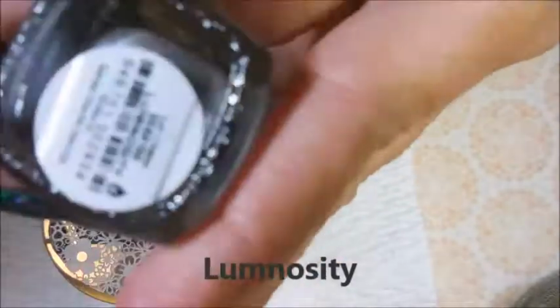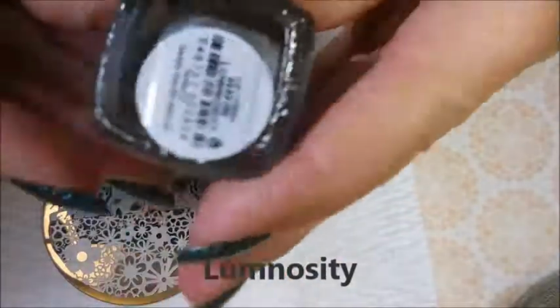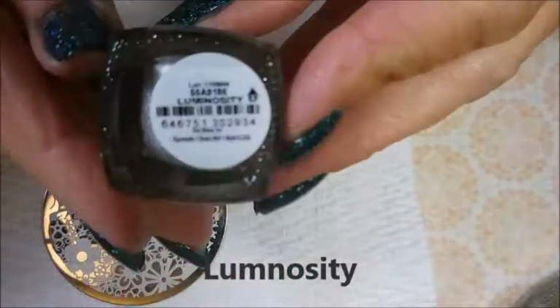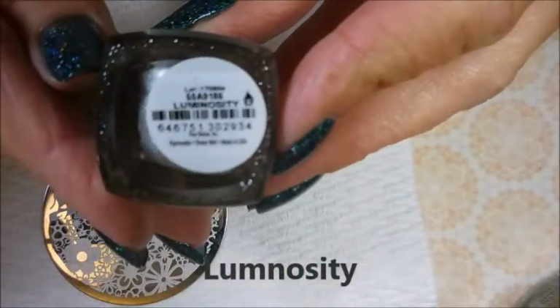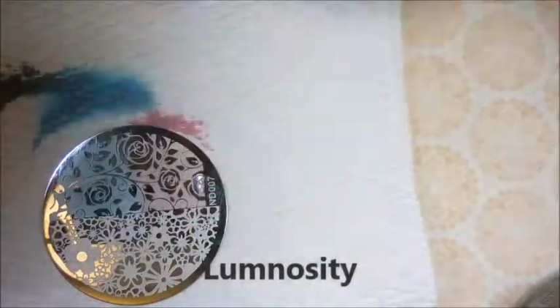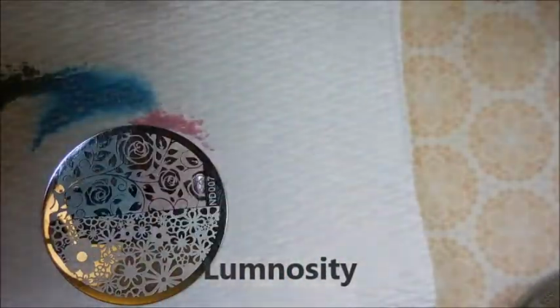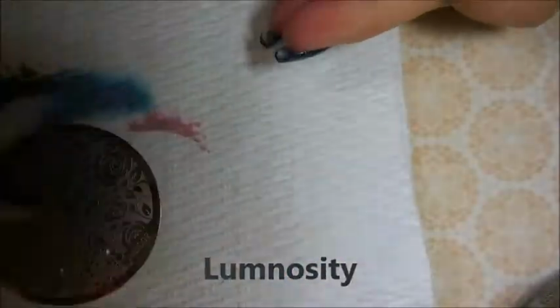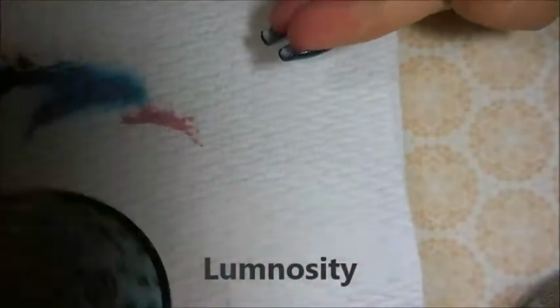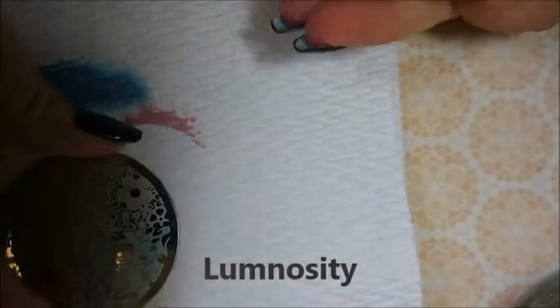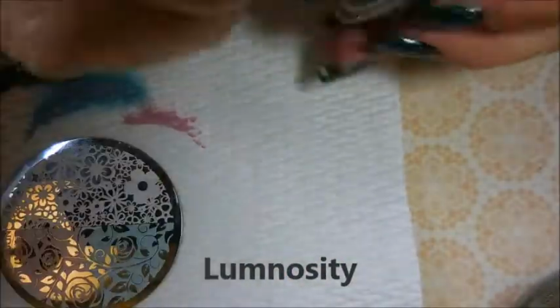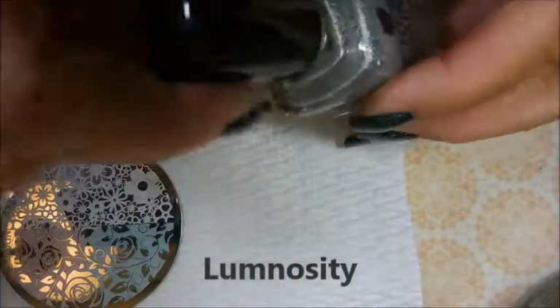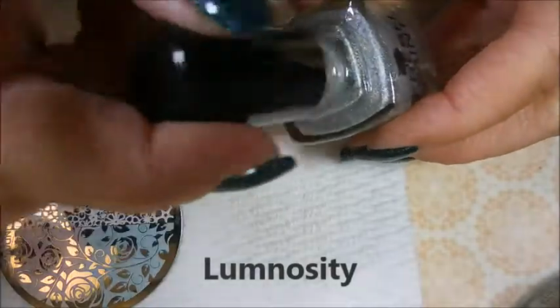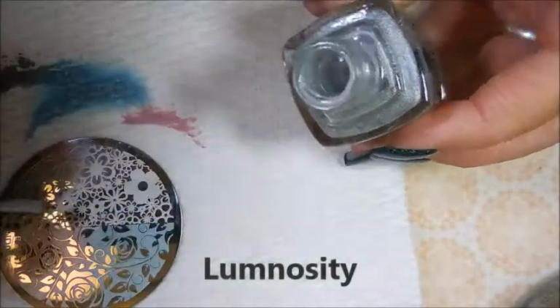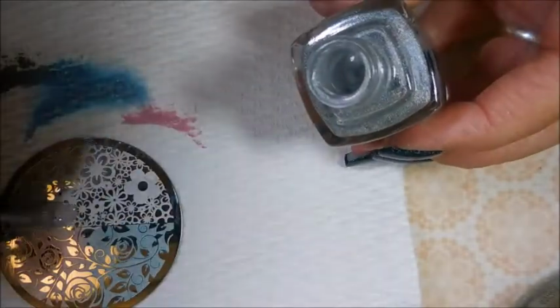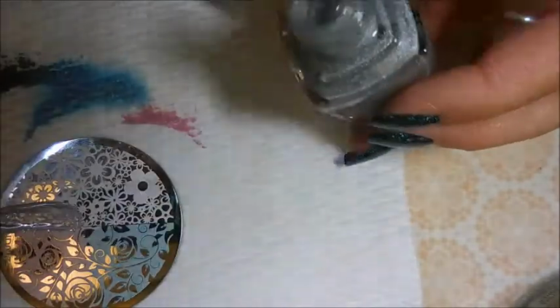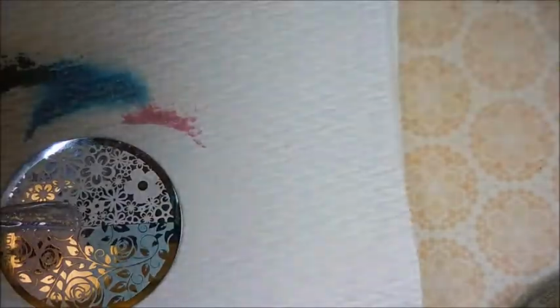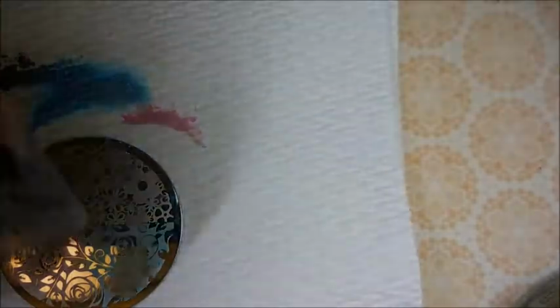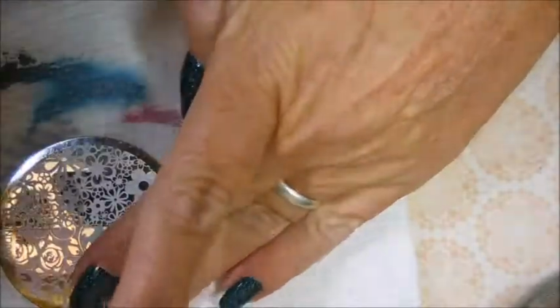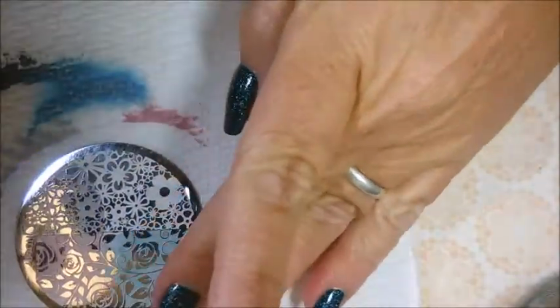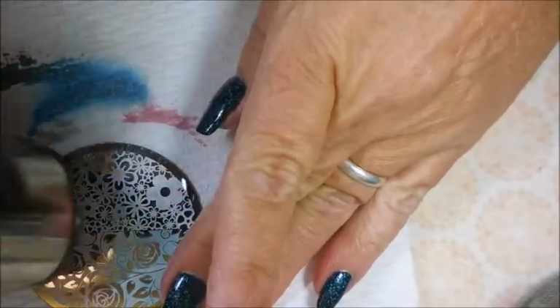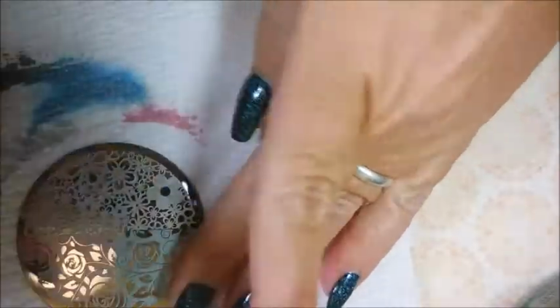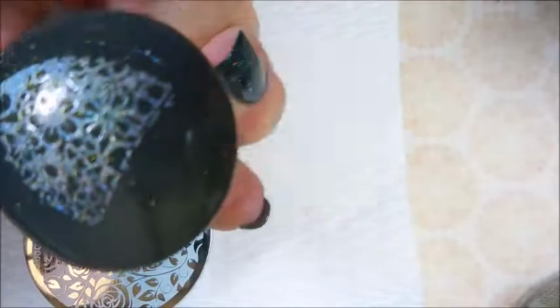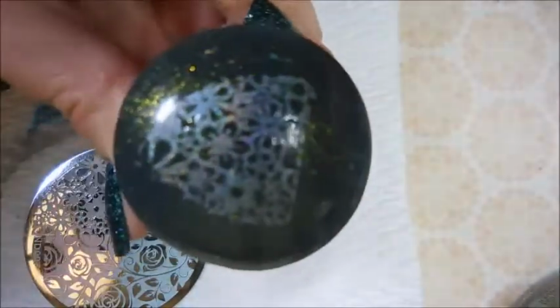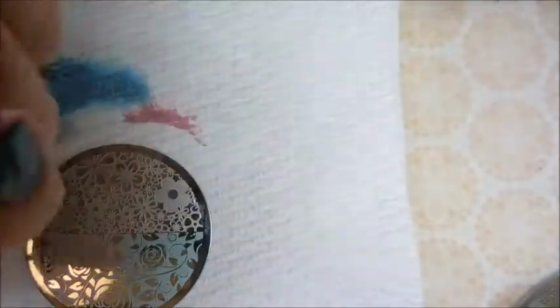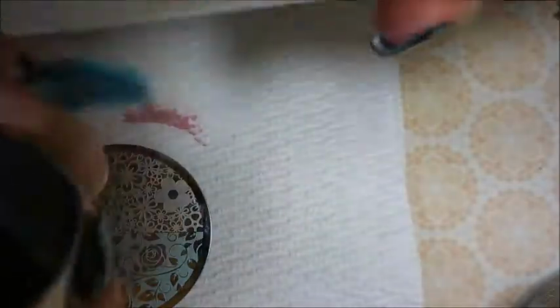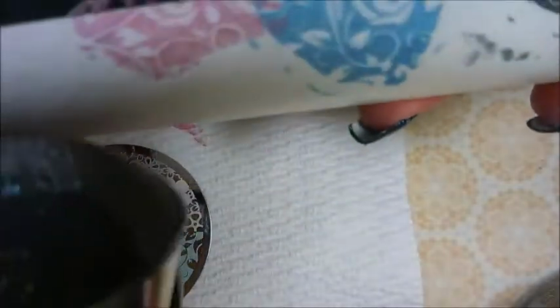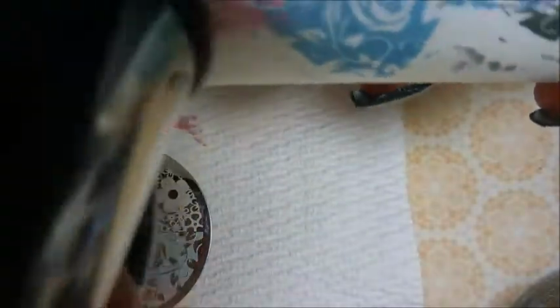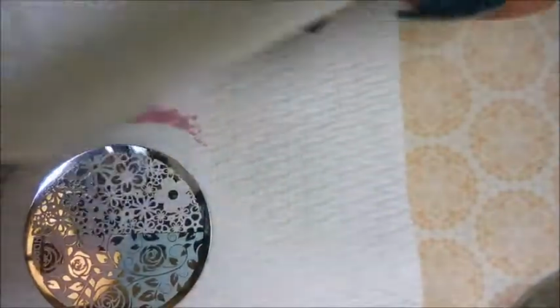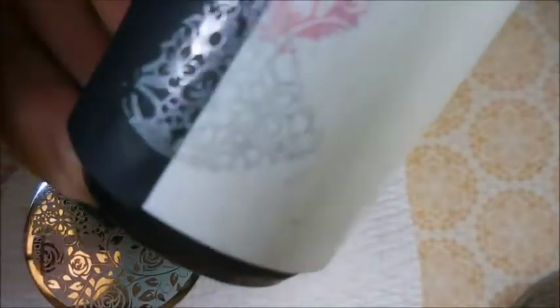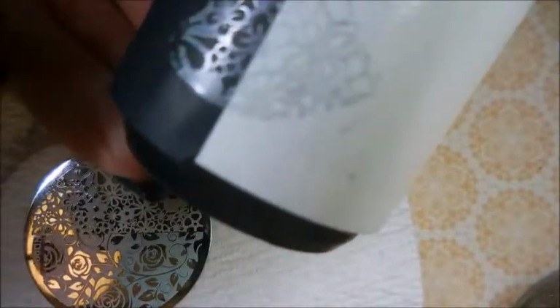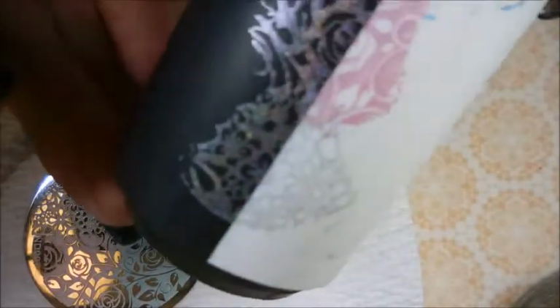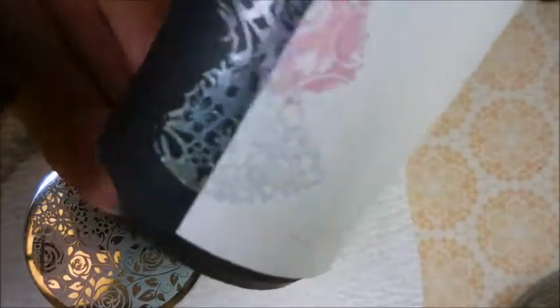And now we have Luminosity and this is that silver holo. I'm doing all of my fresh paint polishes today — I'm testing all of them that I have. I'm not just doing the holos.